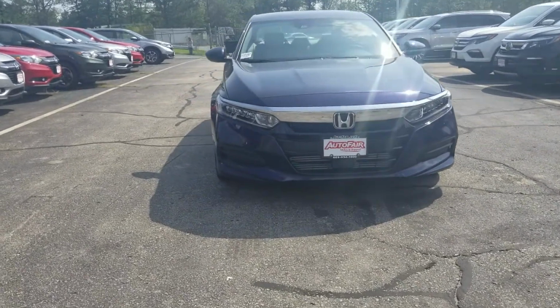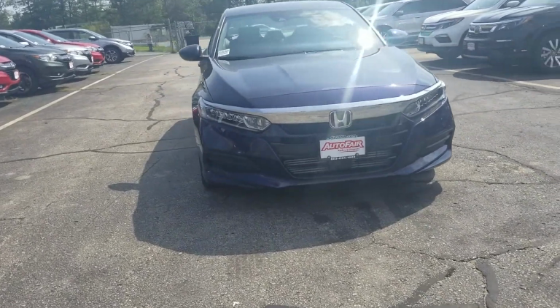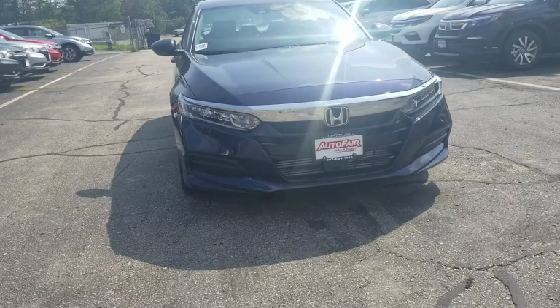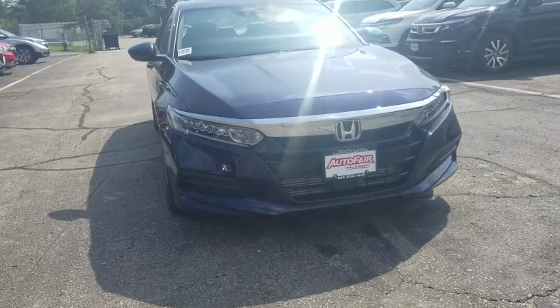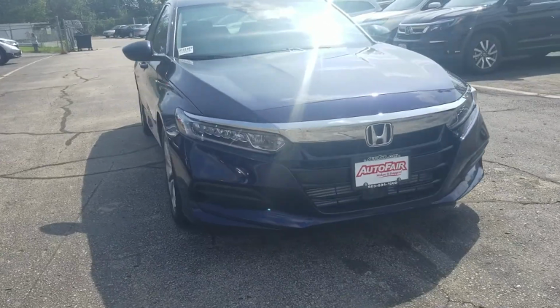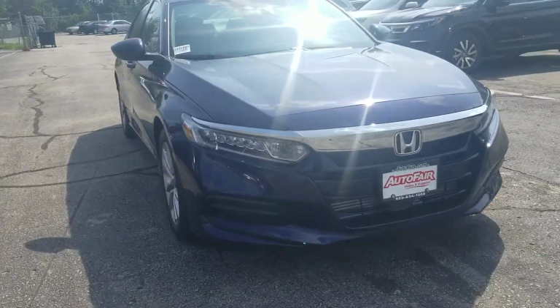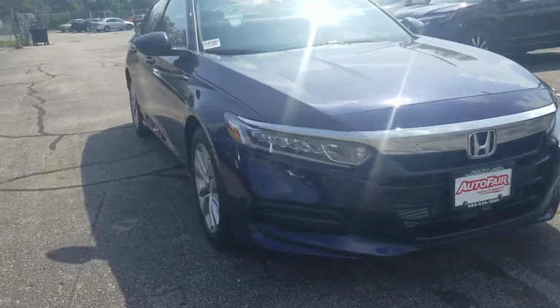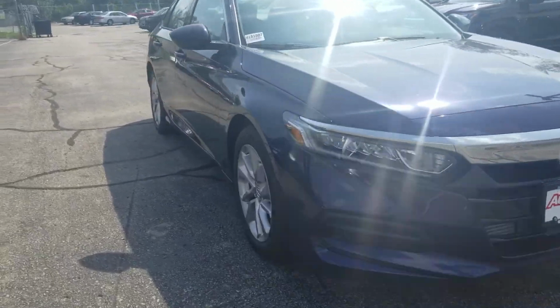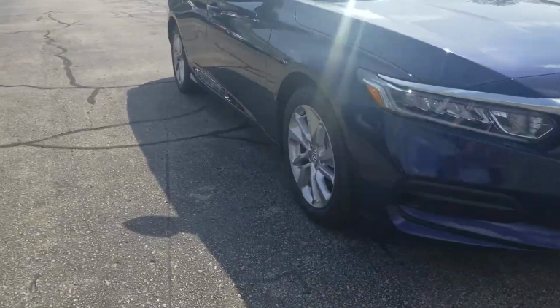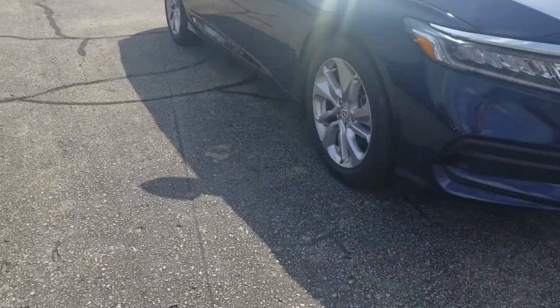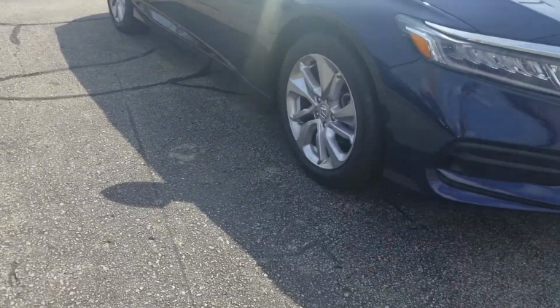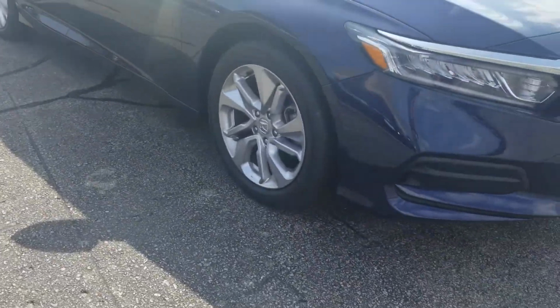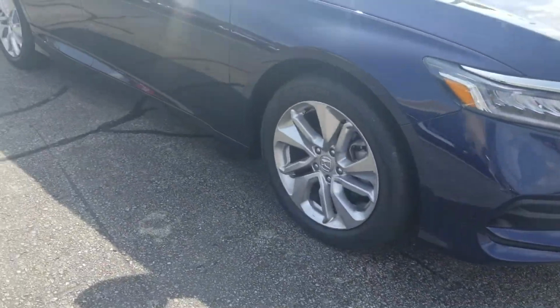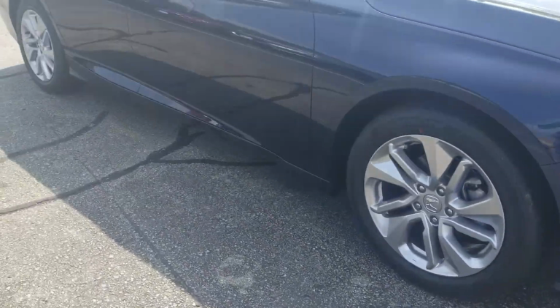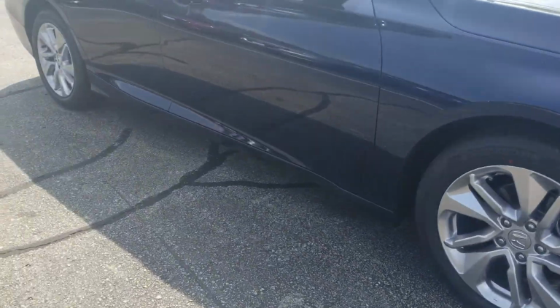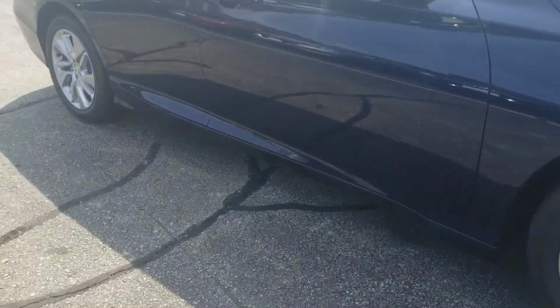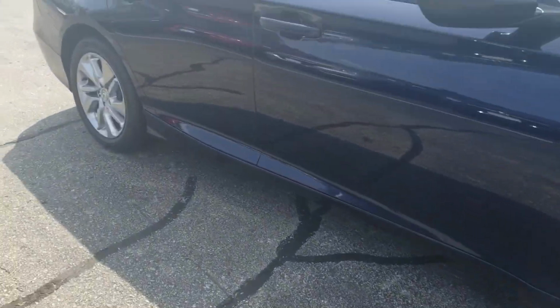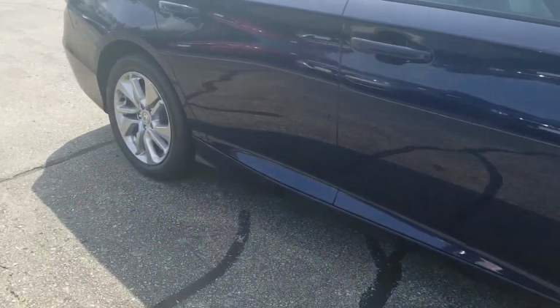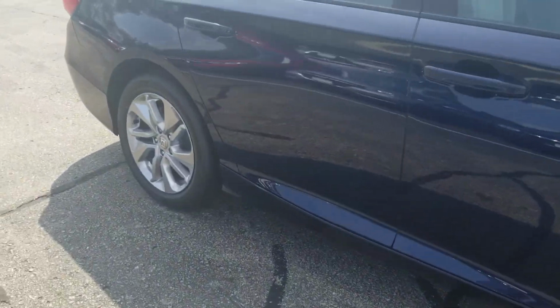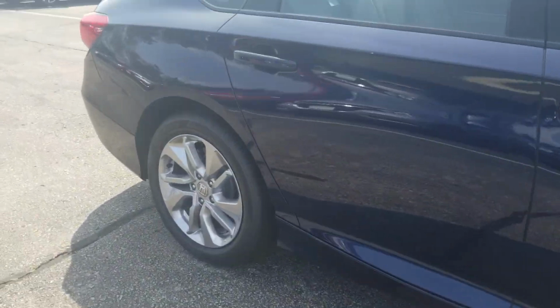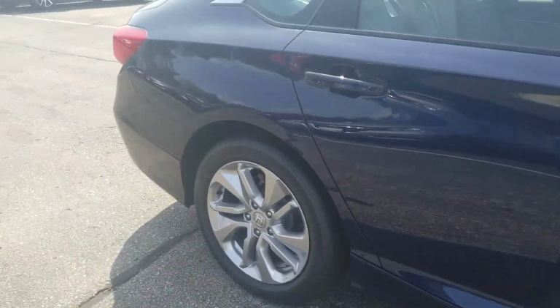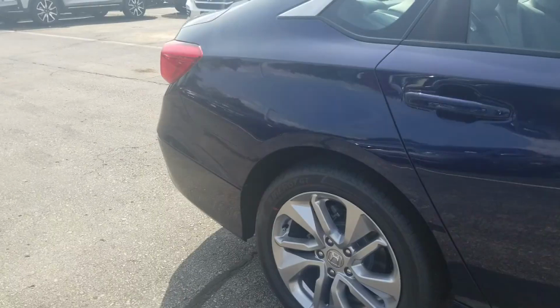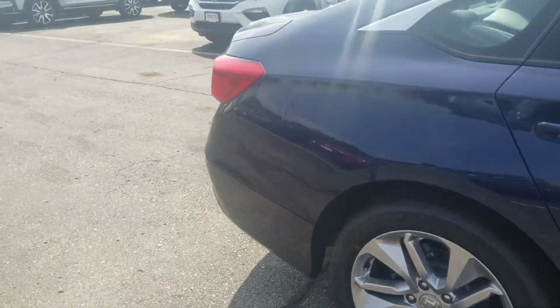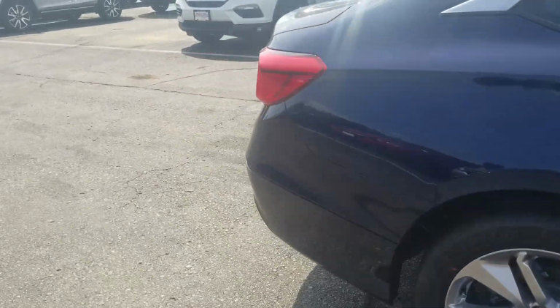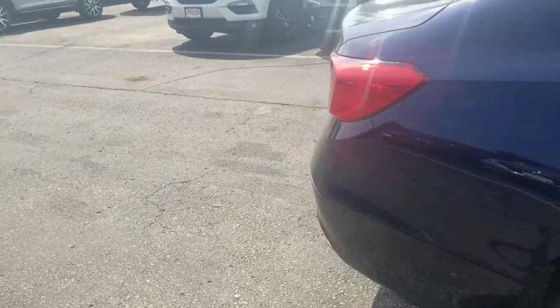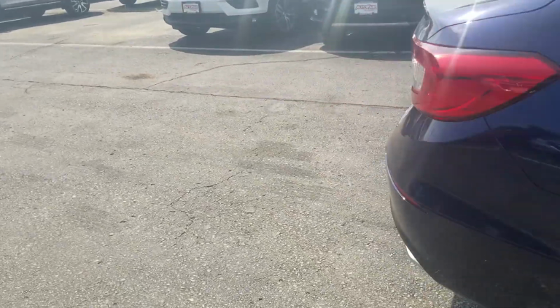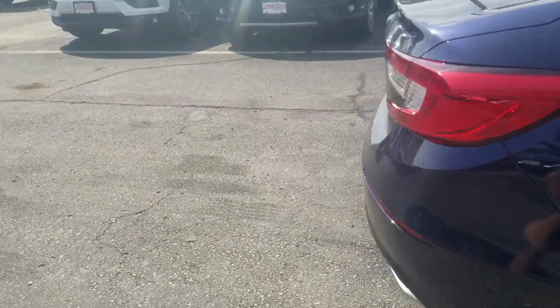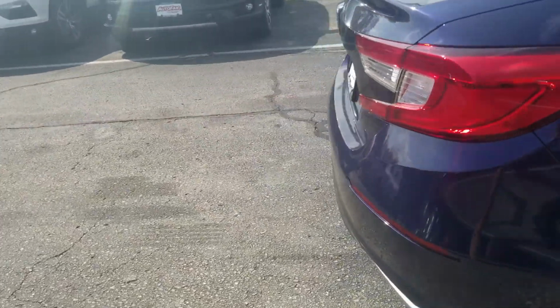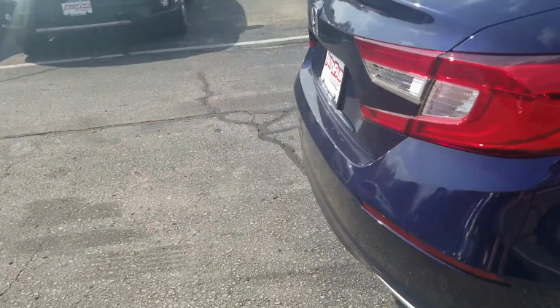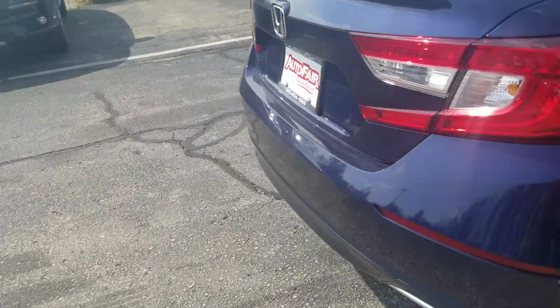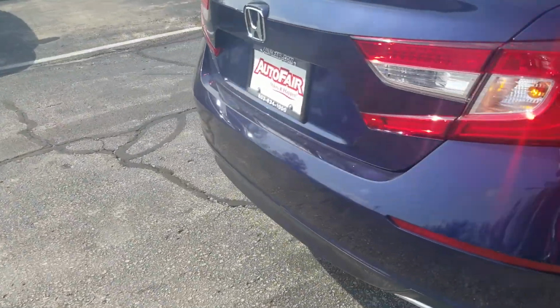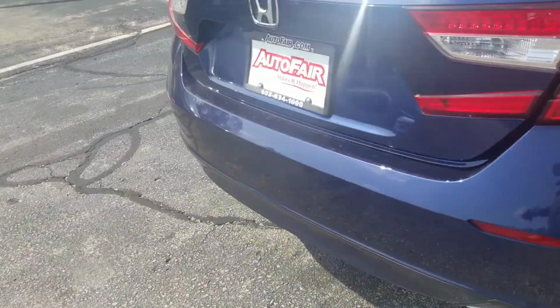This car has 17 inch premium alloy wheels and the capless fuel system. In the trunk you'll see that there's plenty of cargo space for anything you might need to put in there.